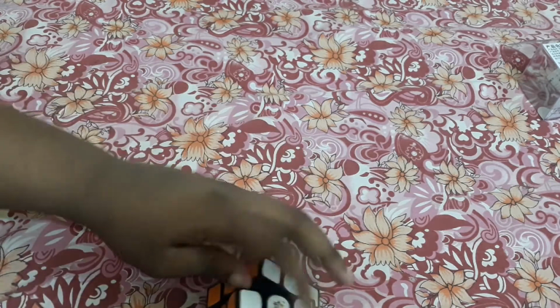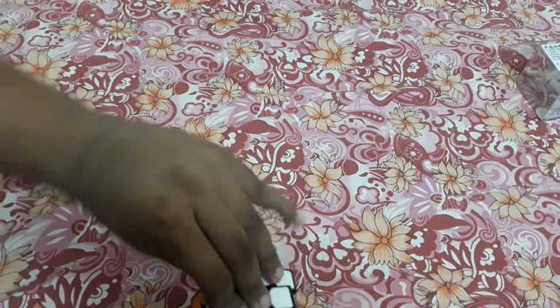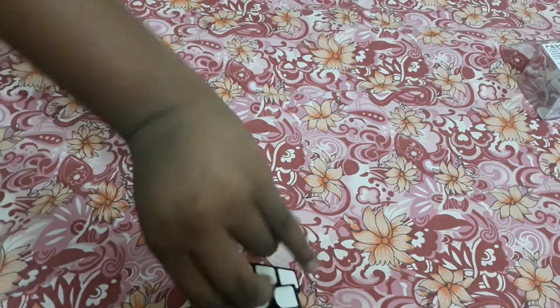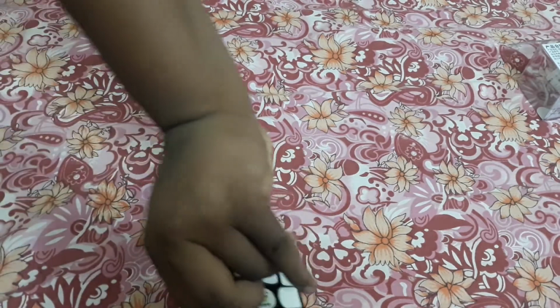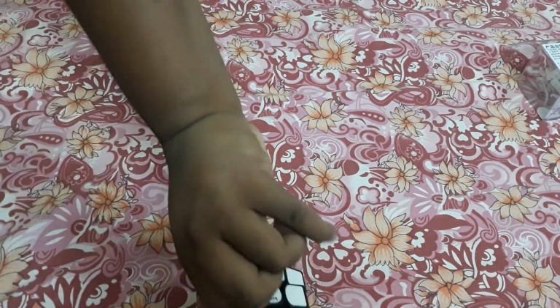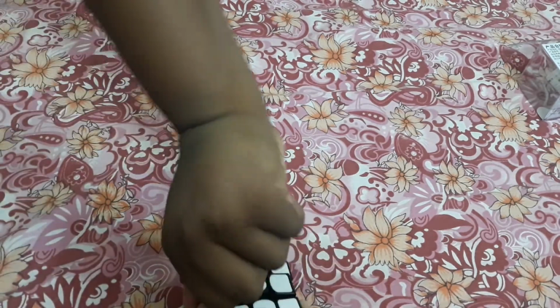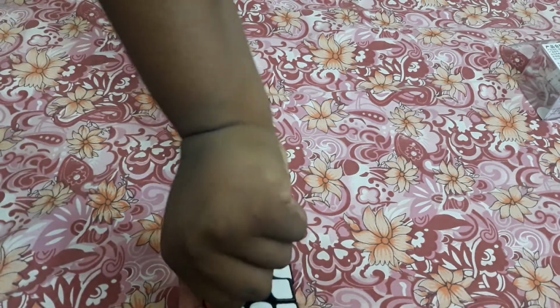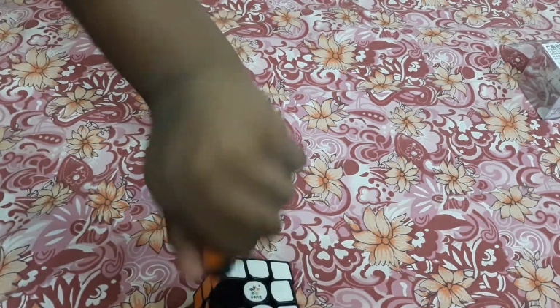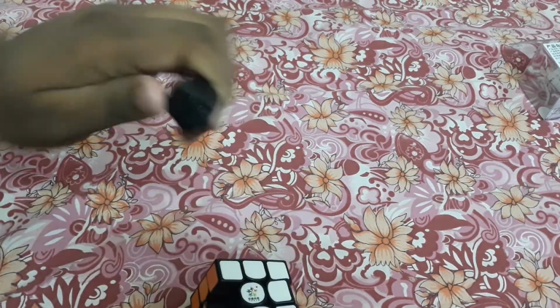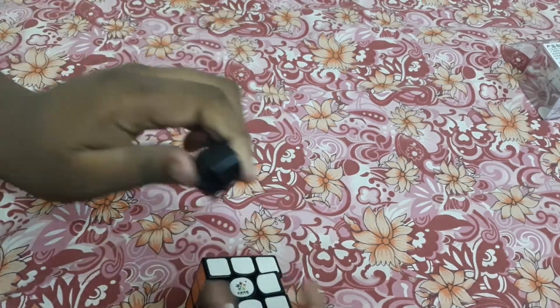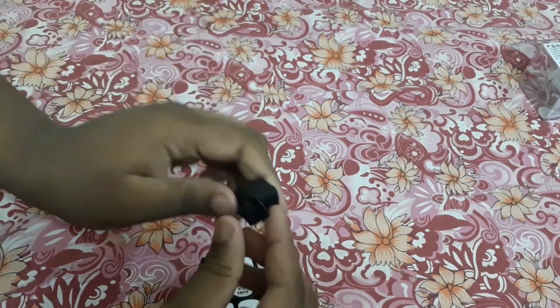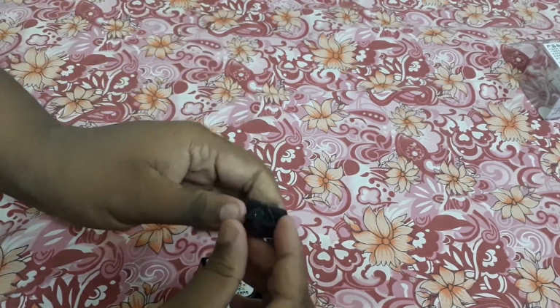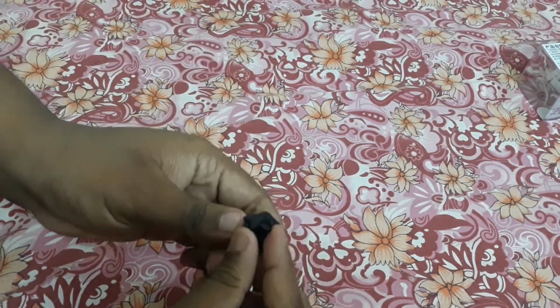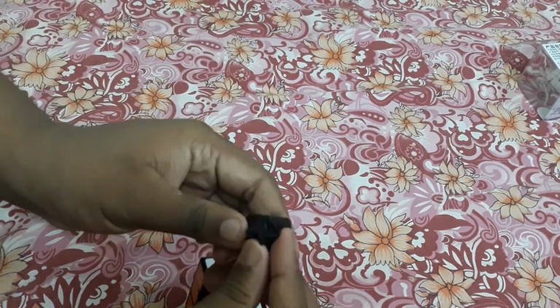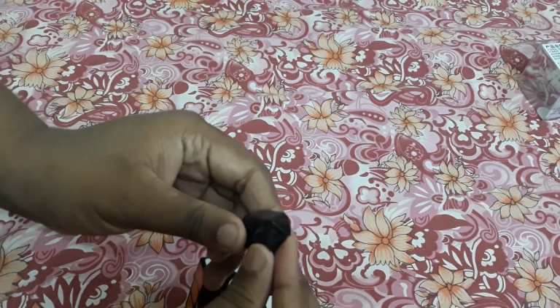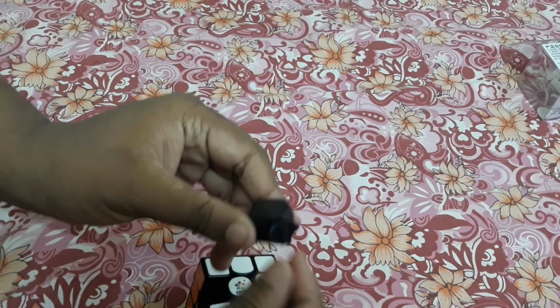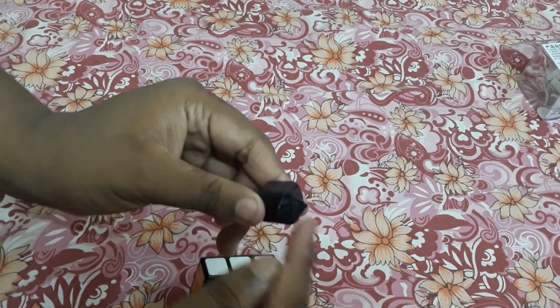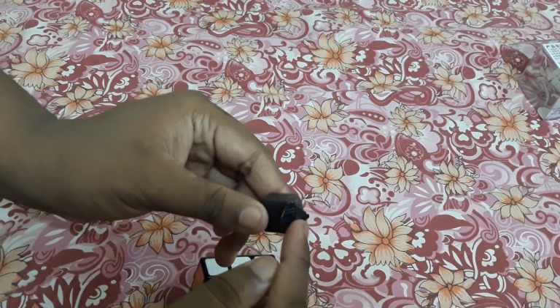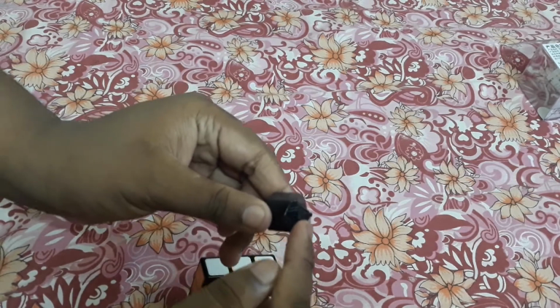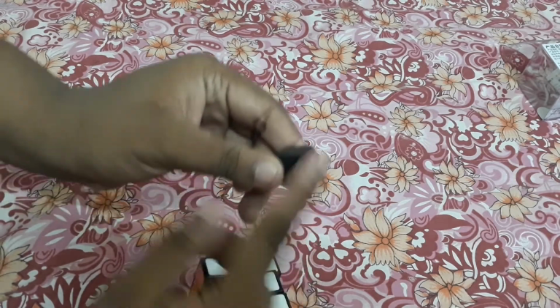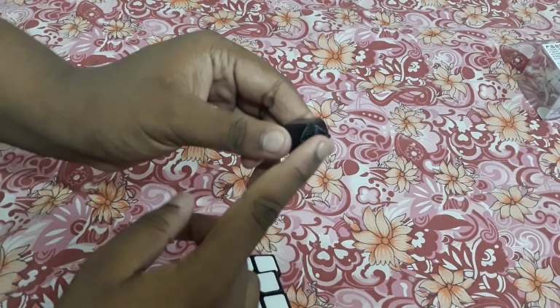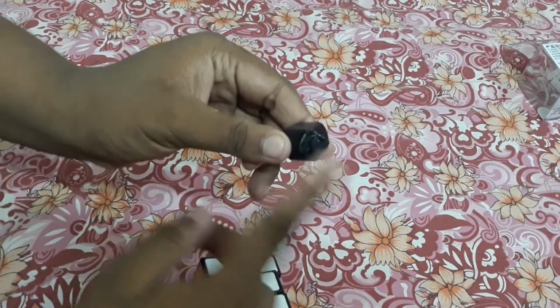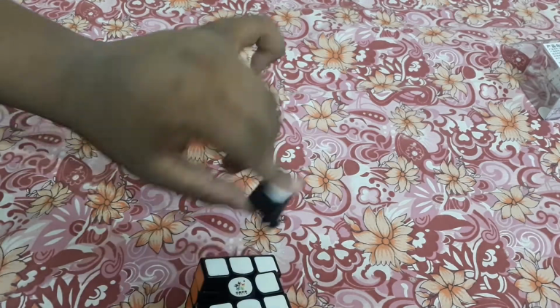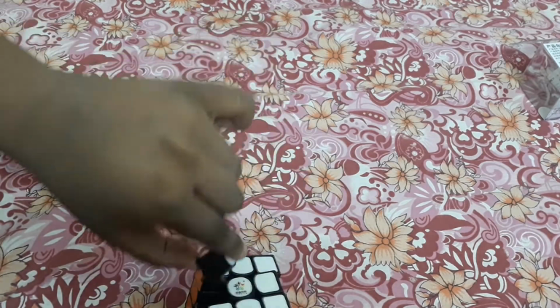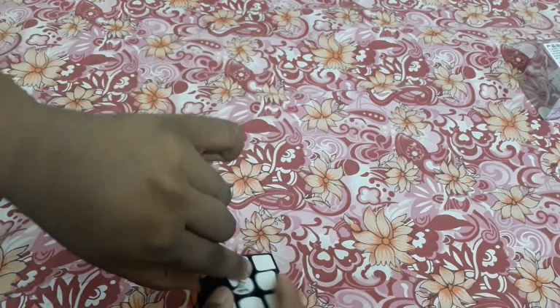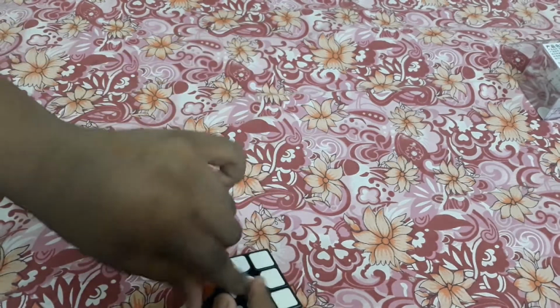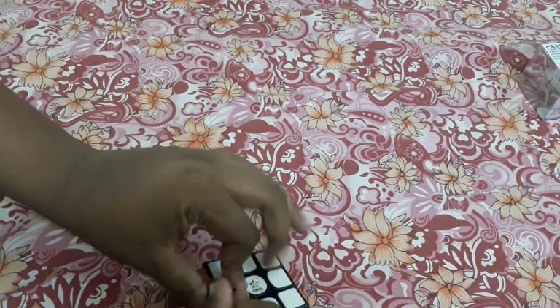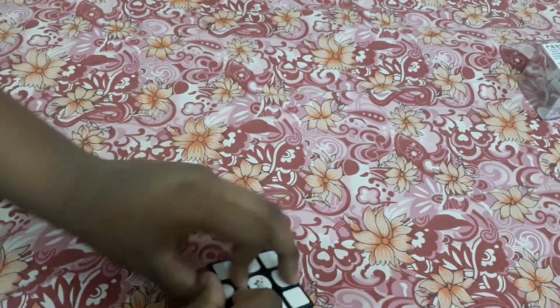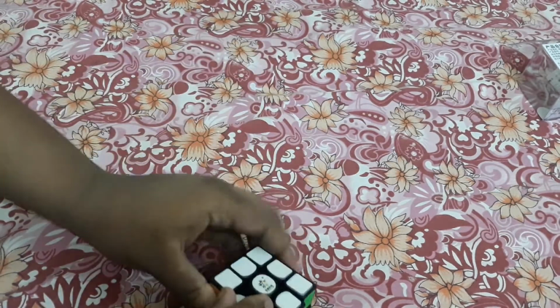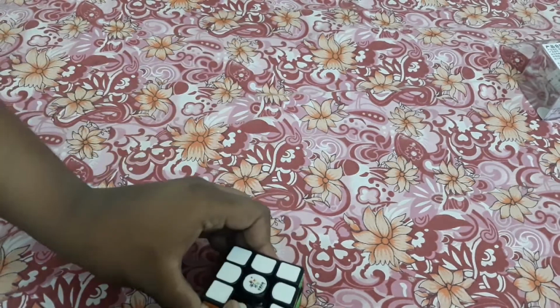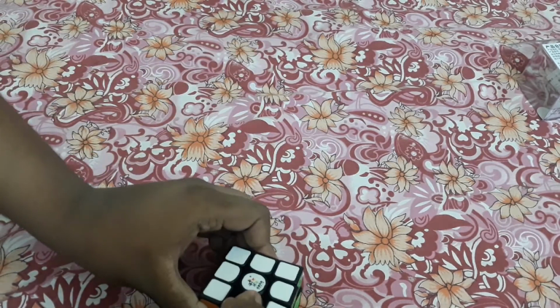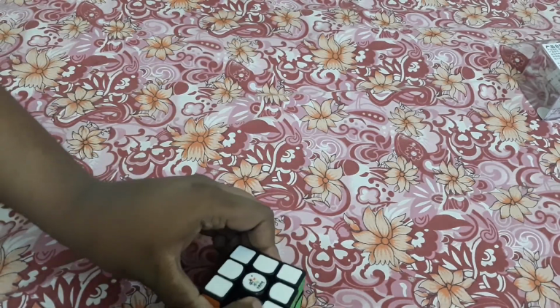I think this is an old manufactured cube with an old mechanism. Let me check its mechanism — look at this, it is an old cube mechanism, yeah, it is an old mechanism cube.